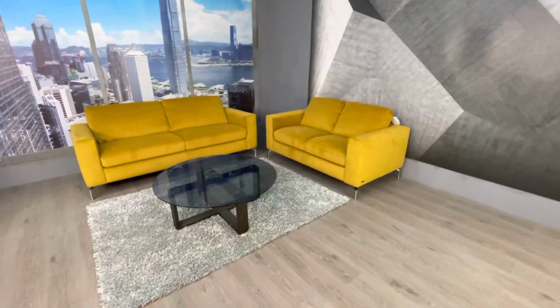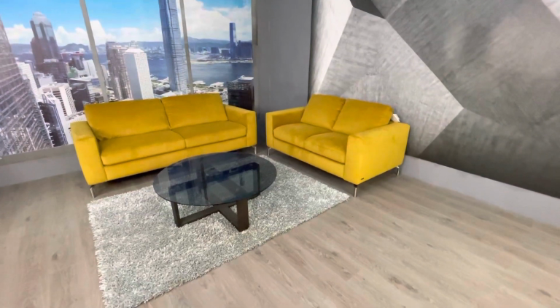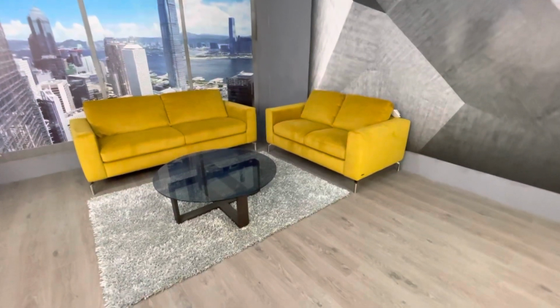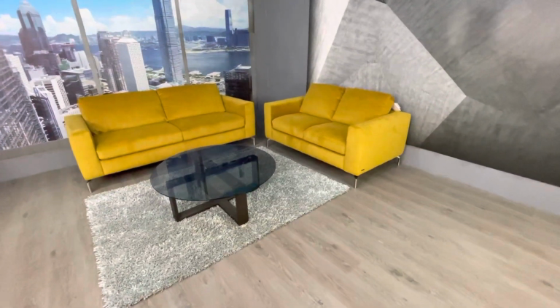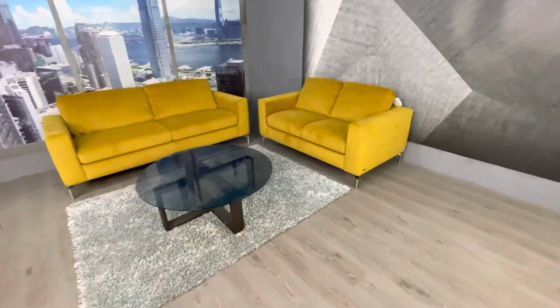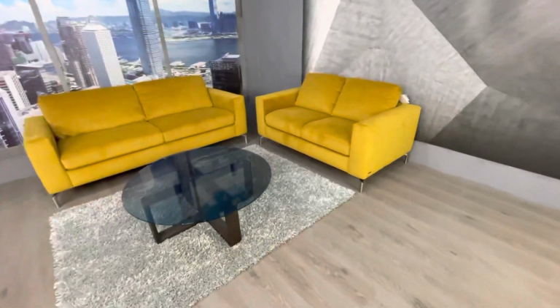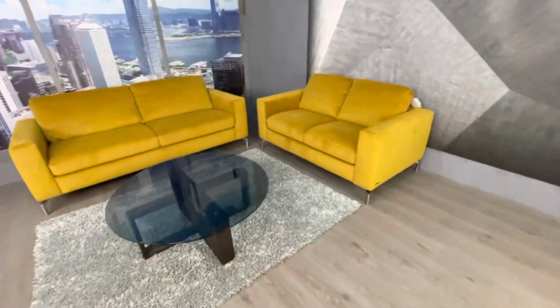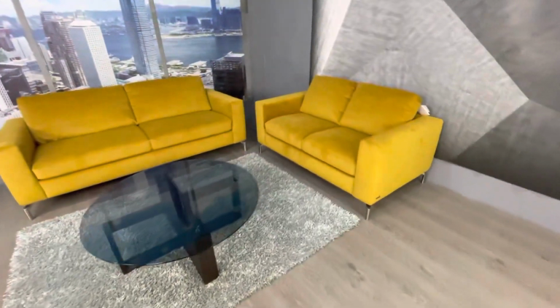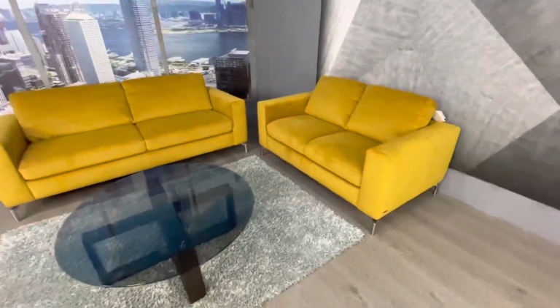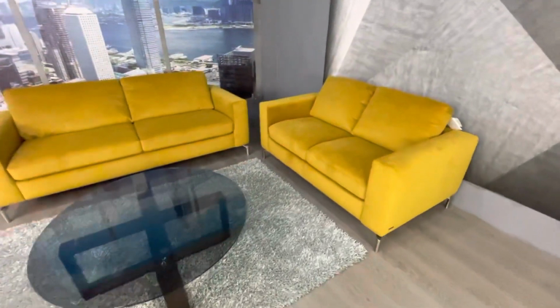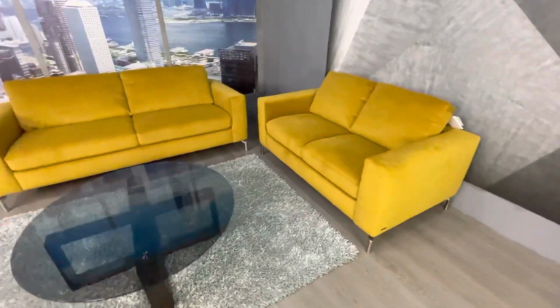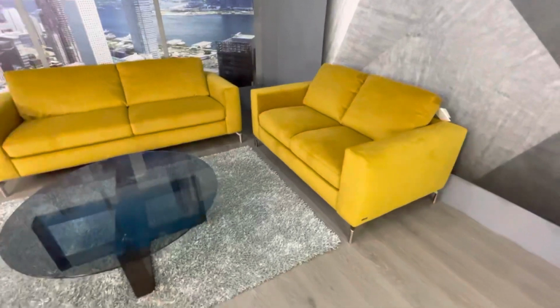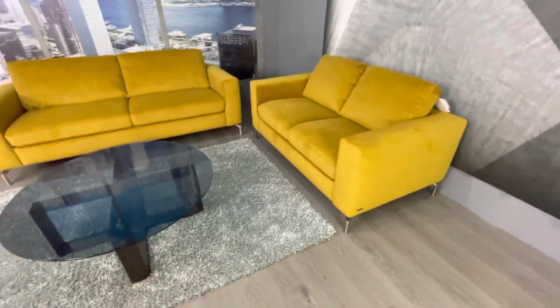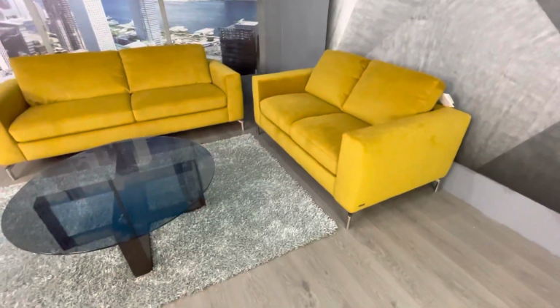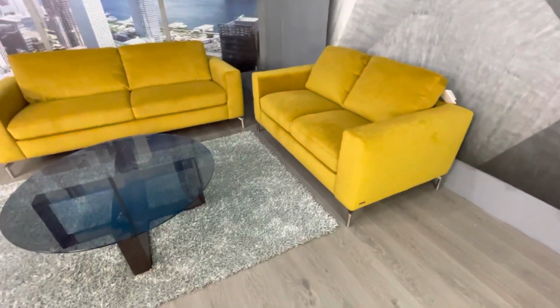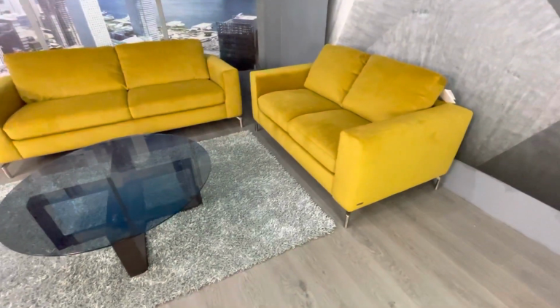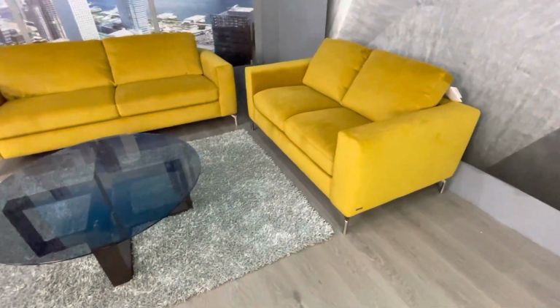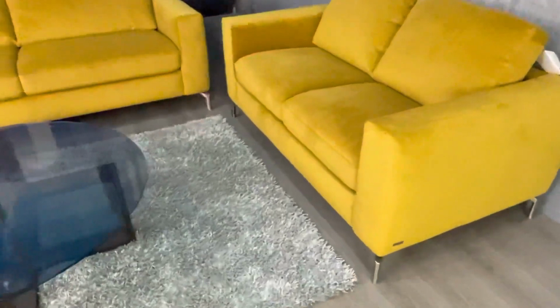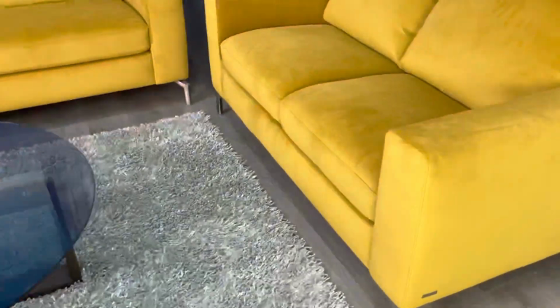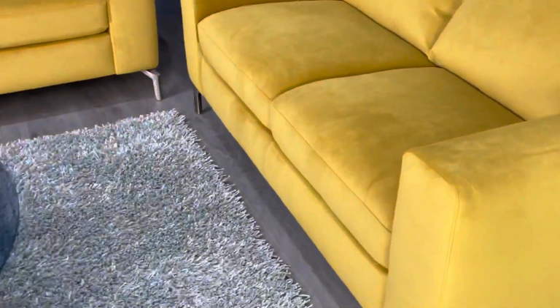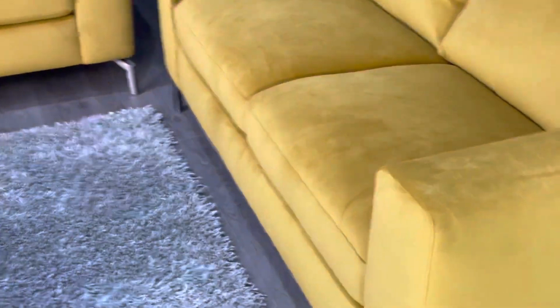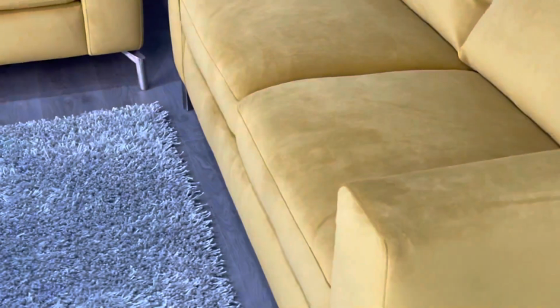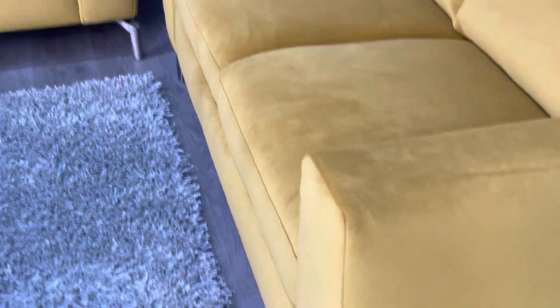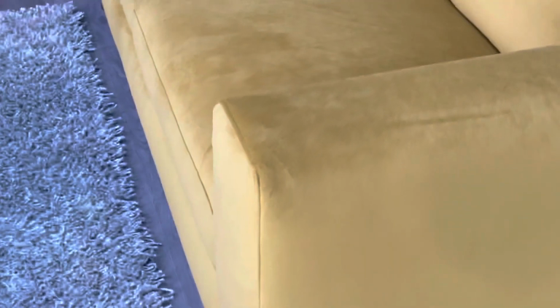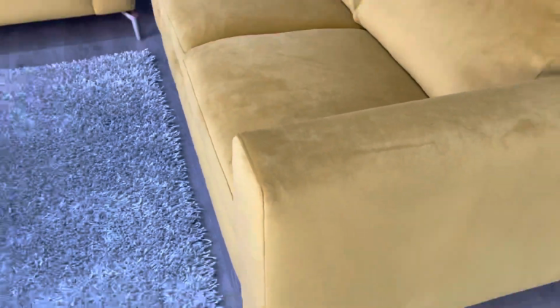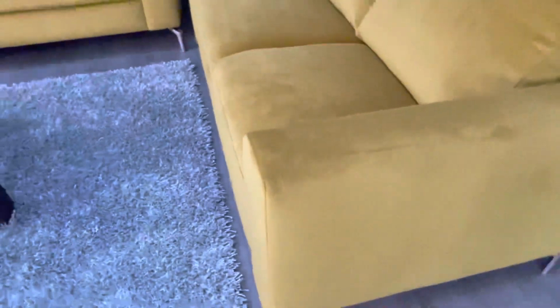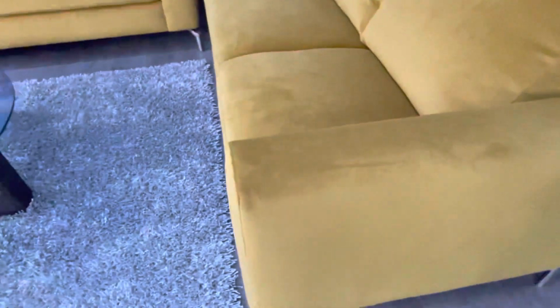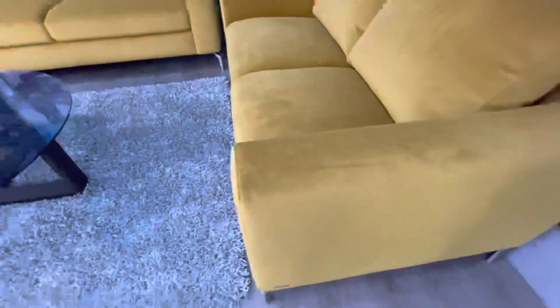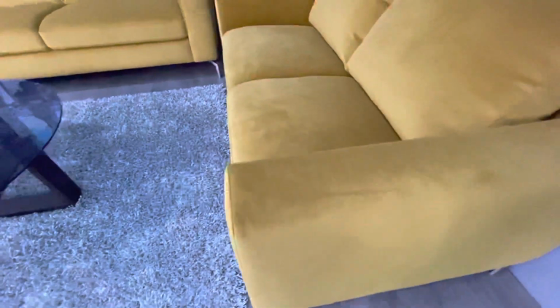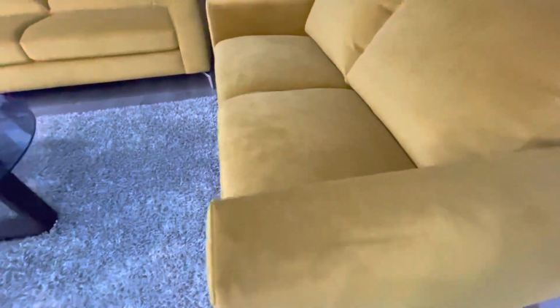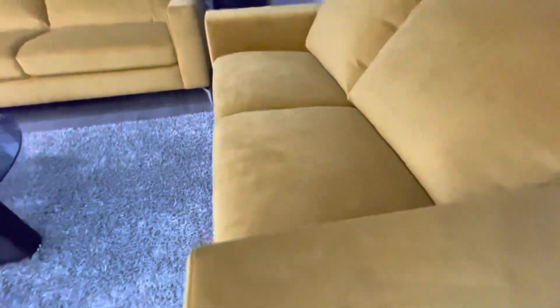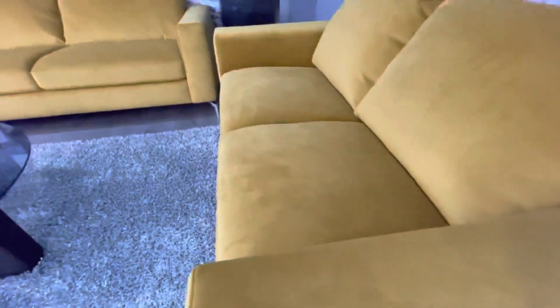Fabulous Natuzzi Editions, and this is the Brezza fabric — a fantastic French velvet. Look at this colour with the metallic sheen to it; it's a beautiful burnt yellow.